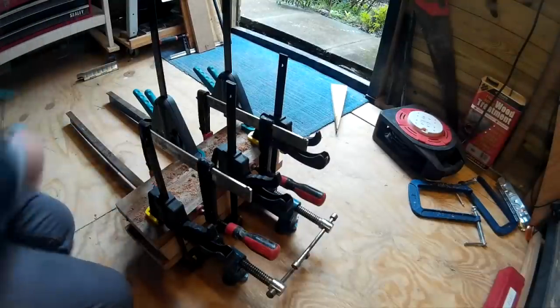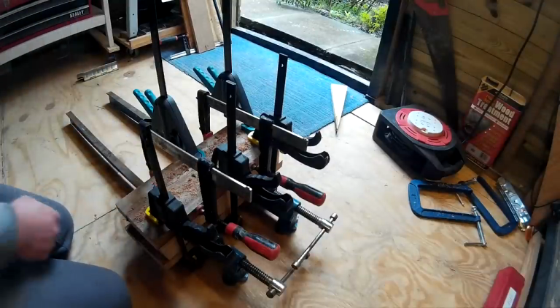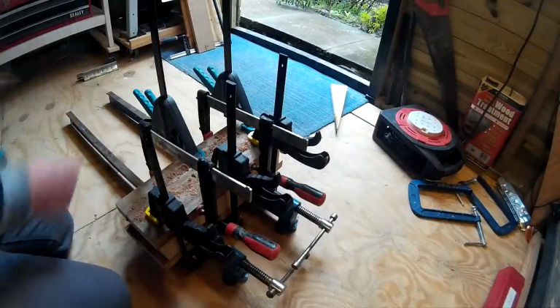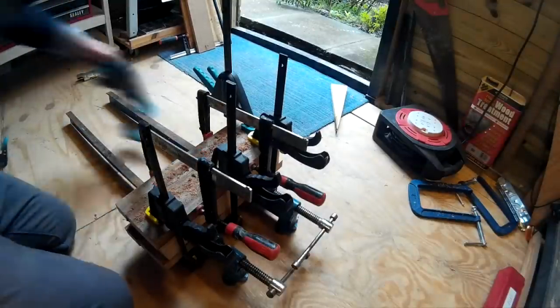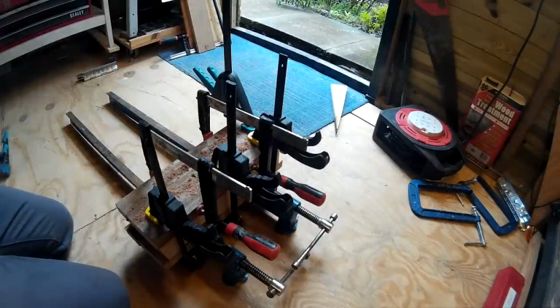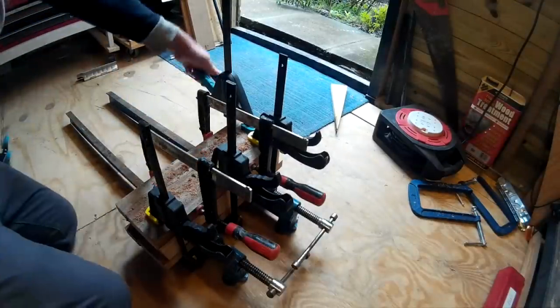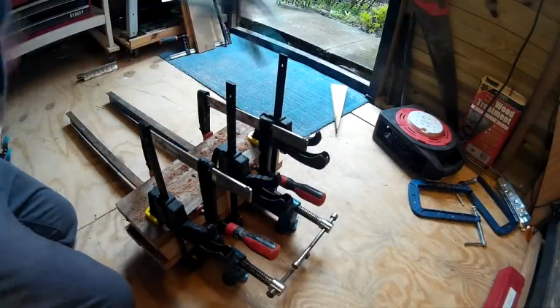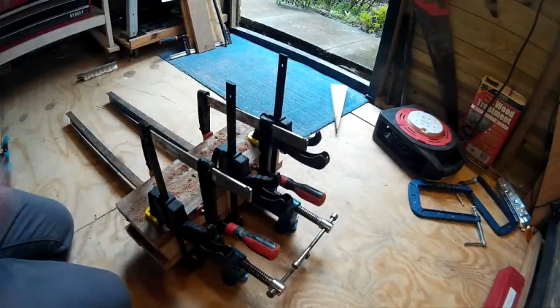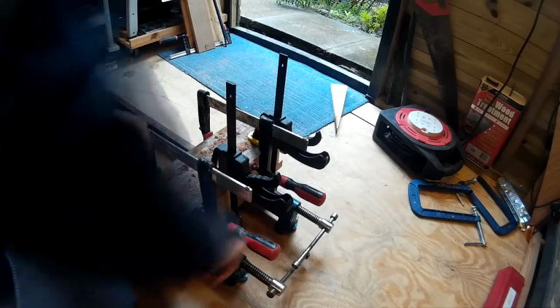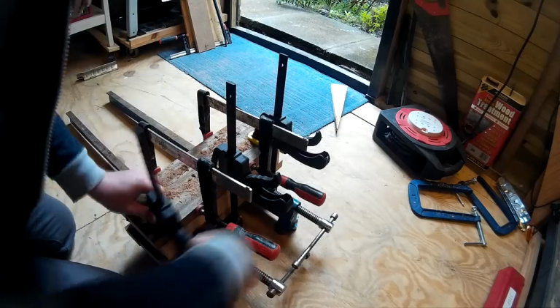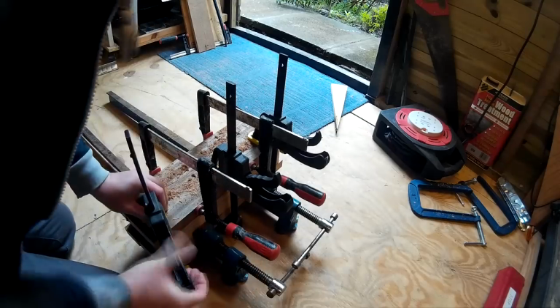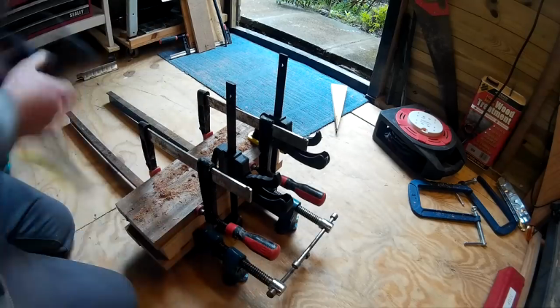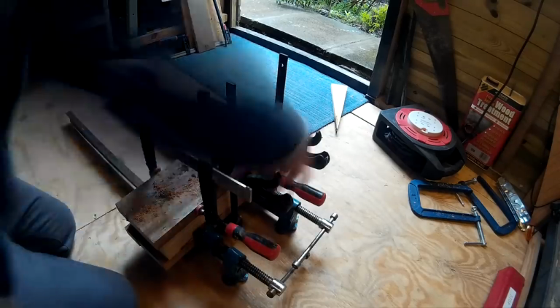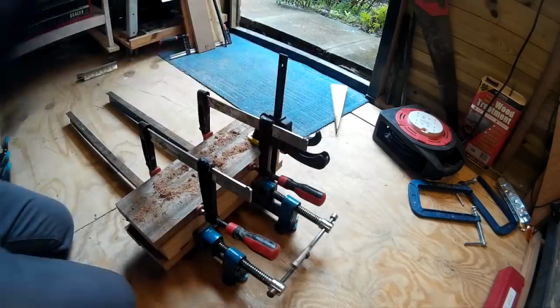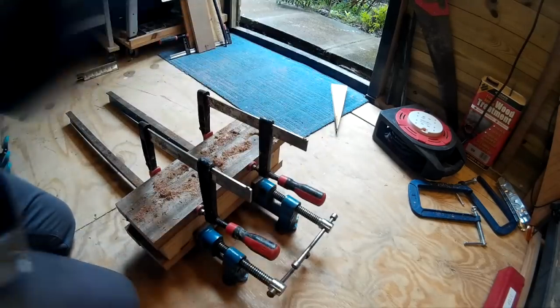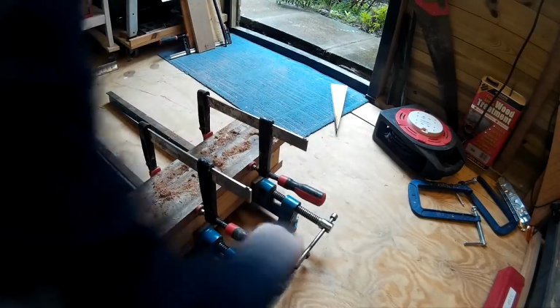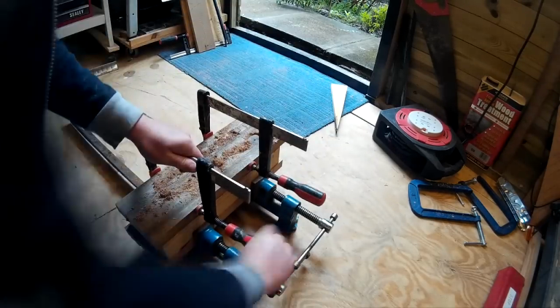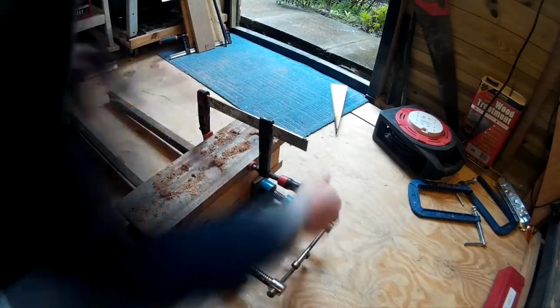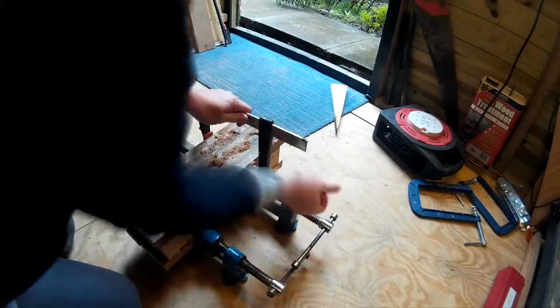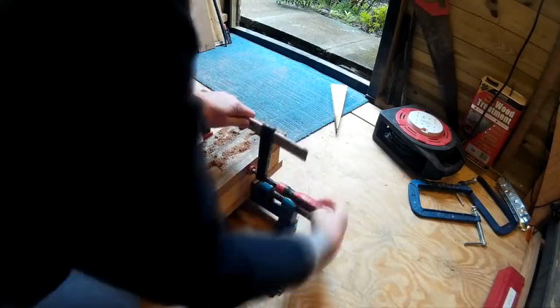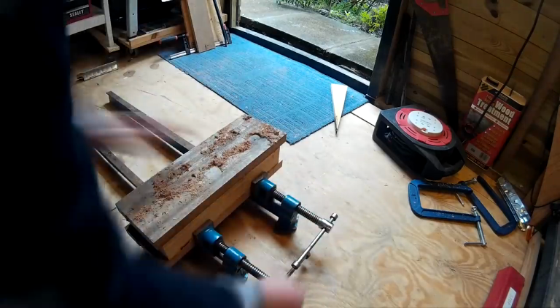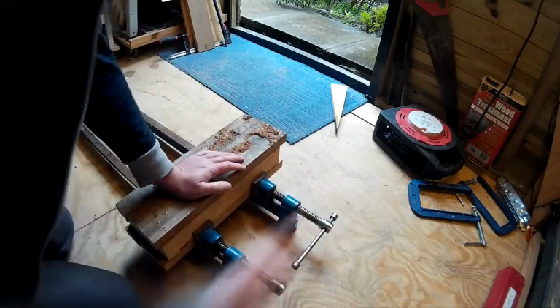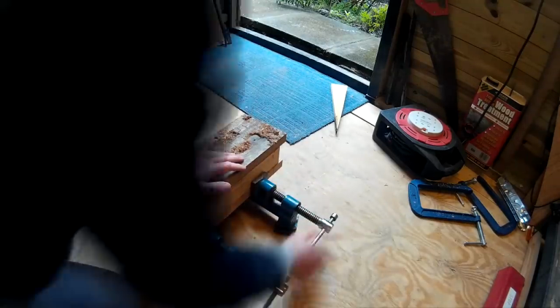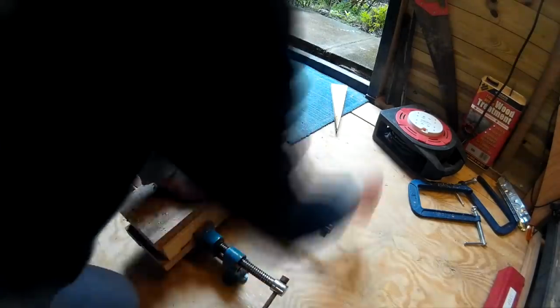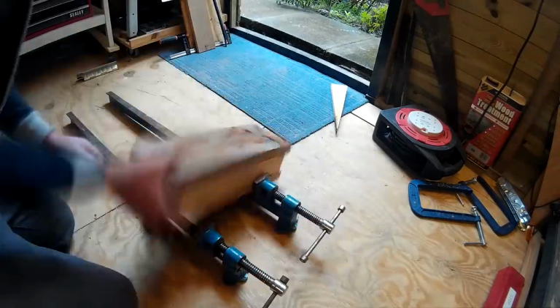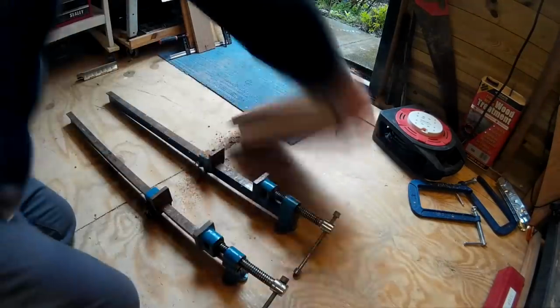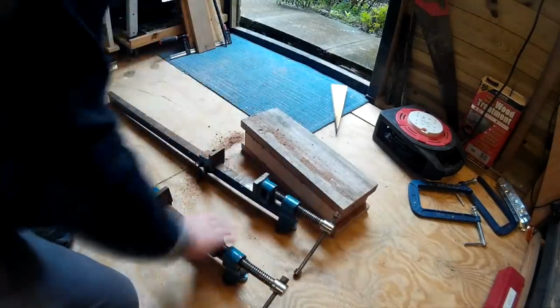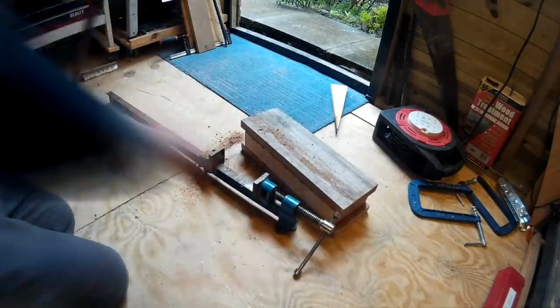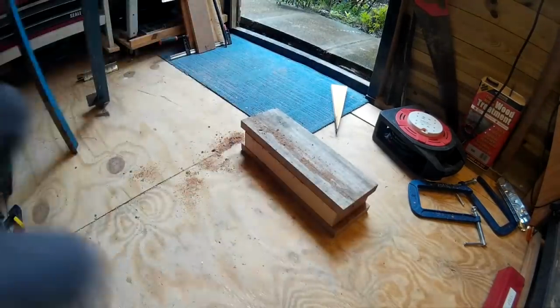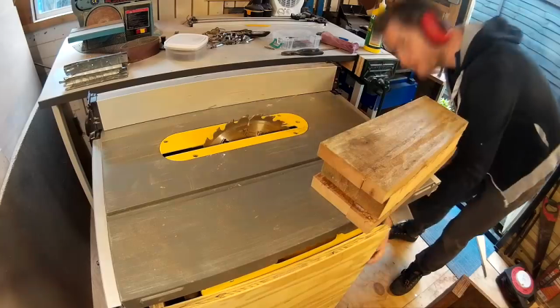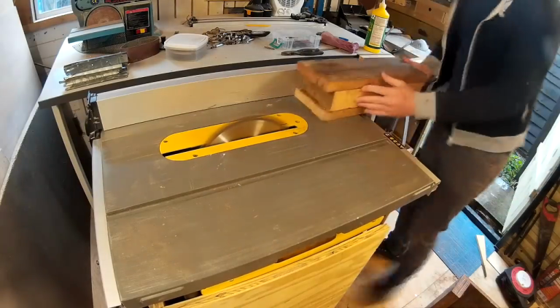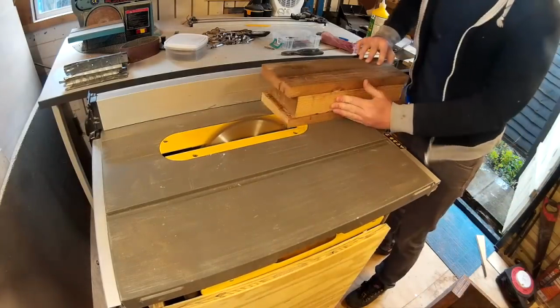When the glue had dried I removed the clamps and then trimmed off the sides and the ends on the table saw.